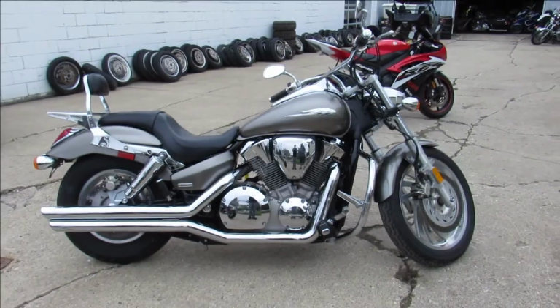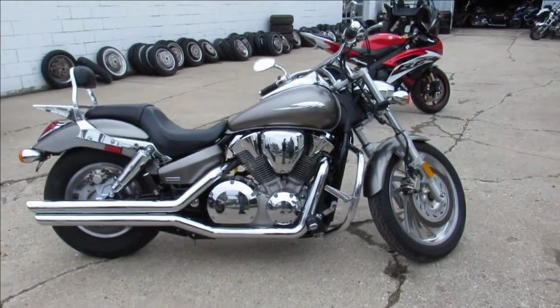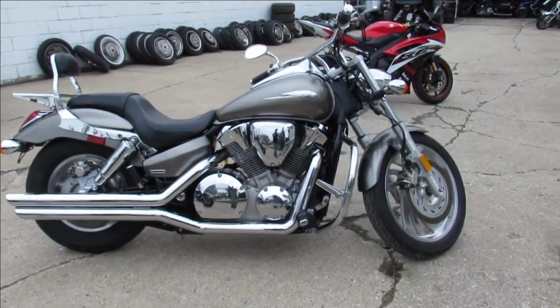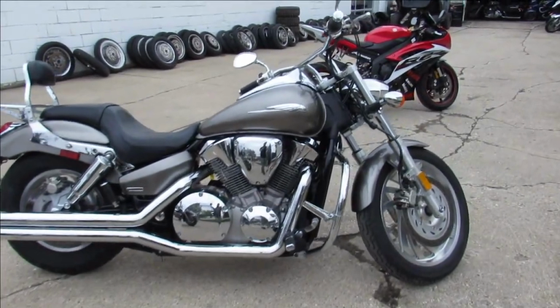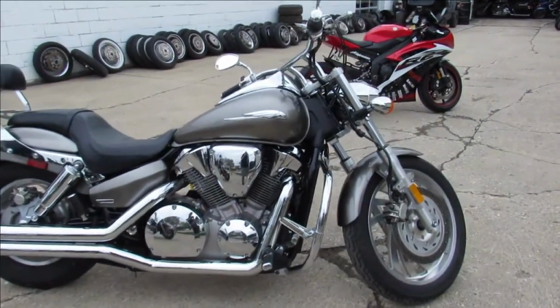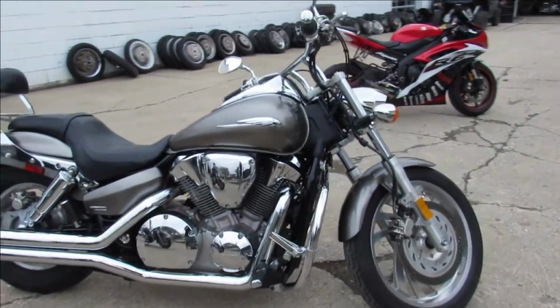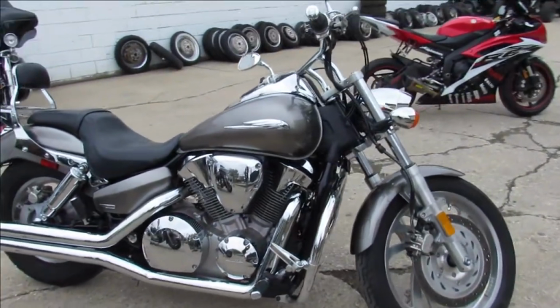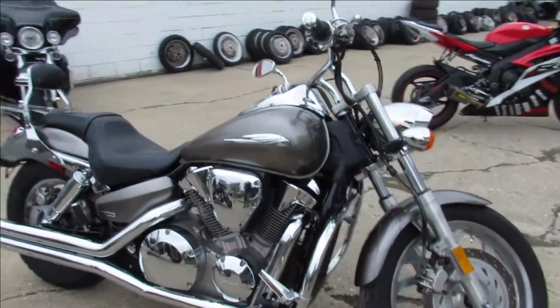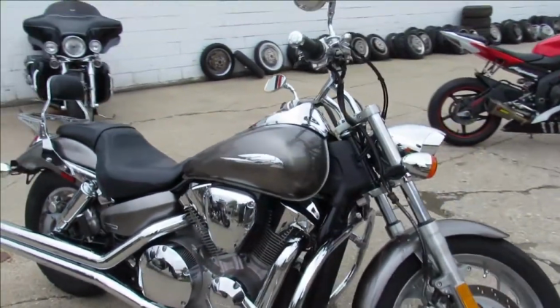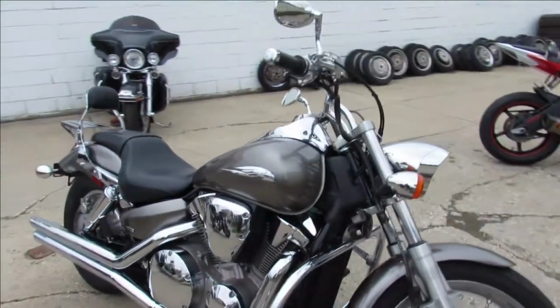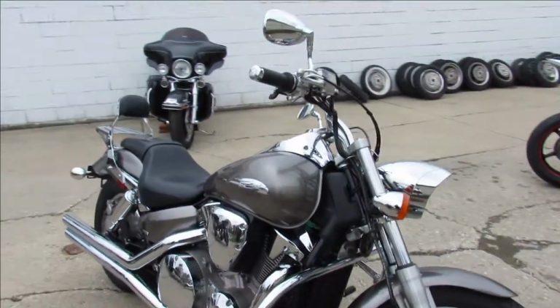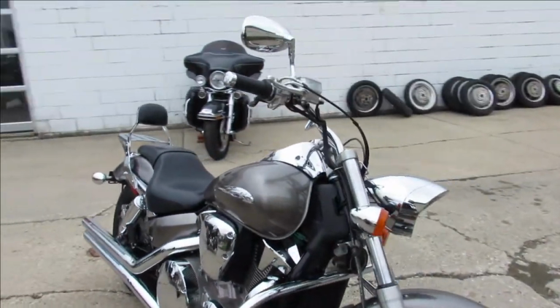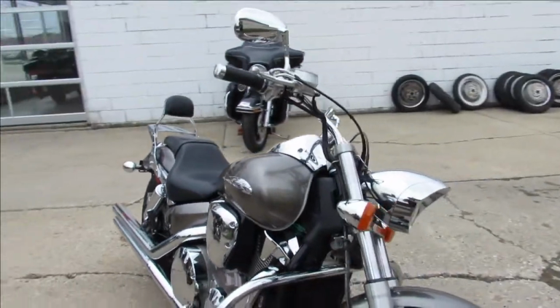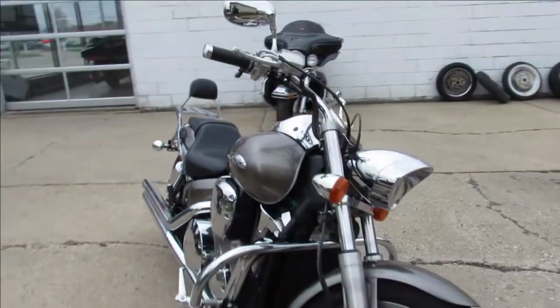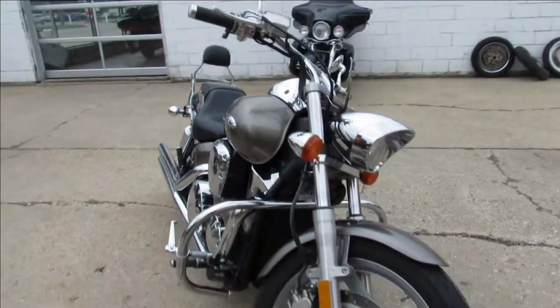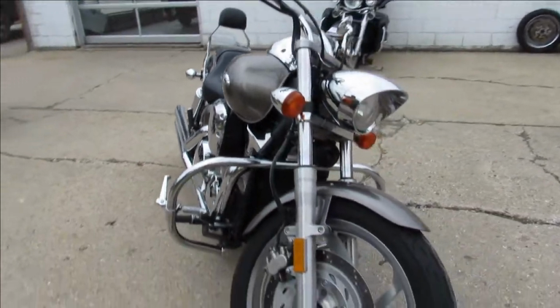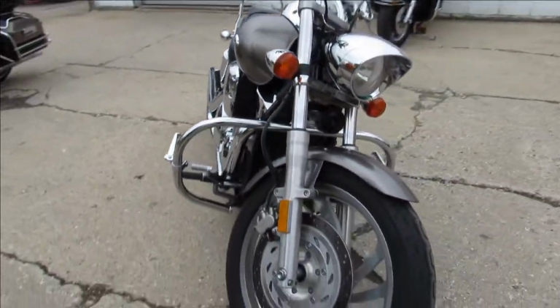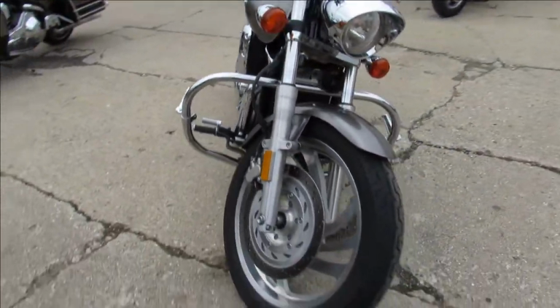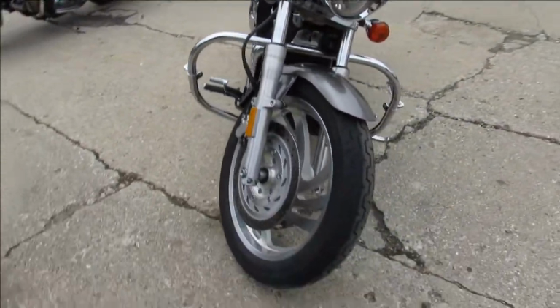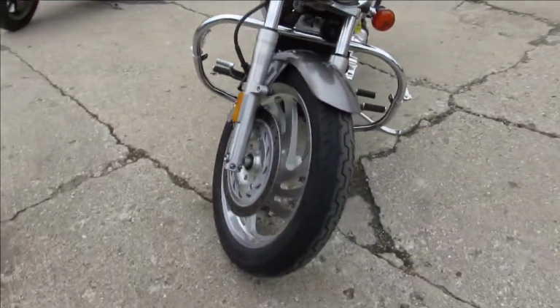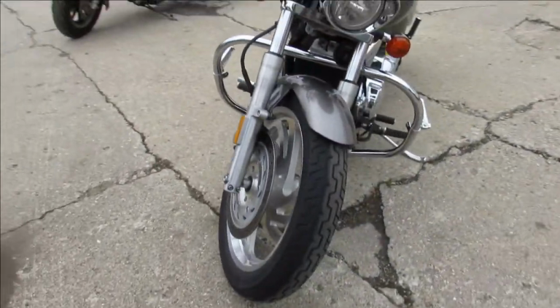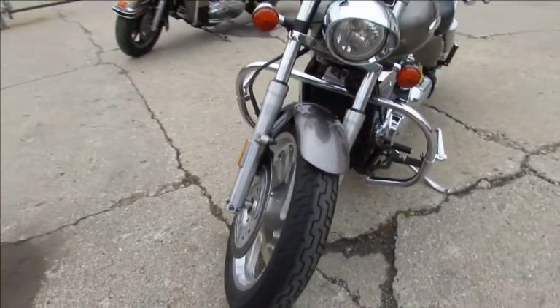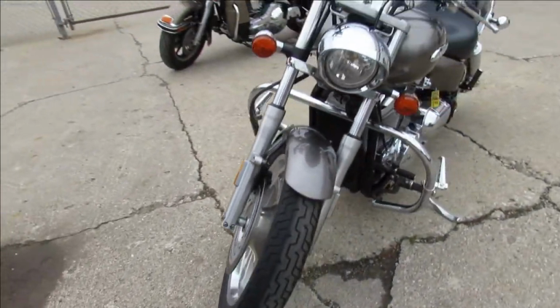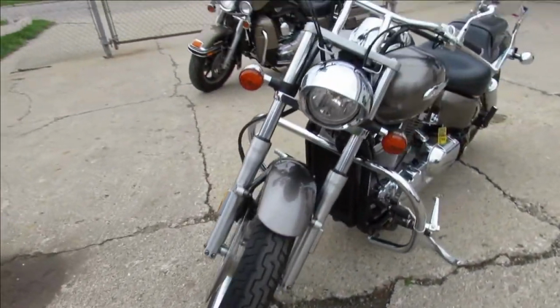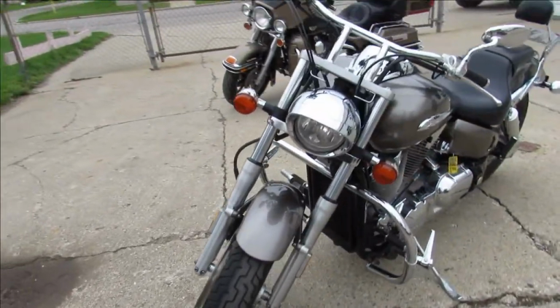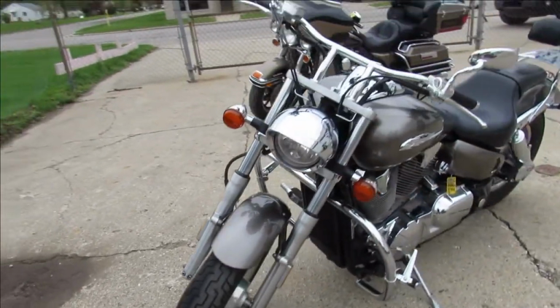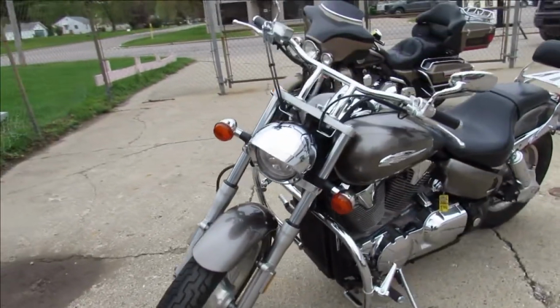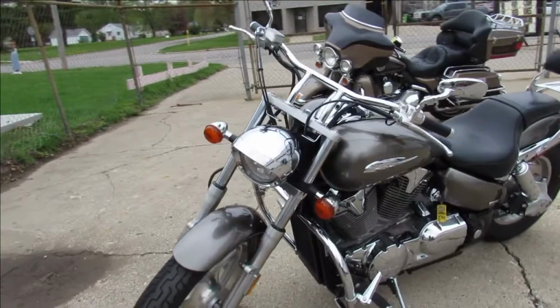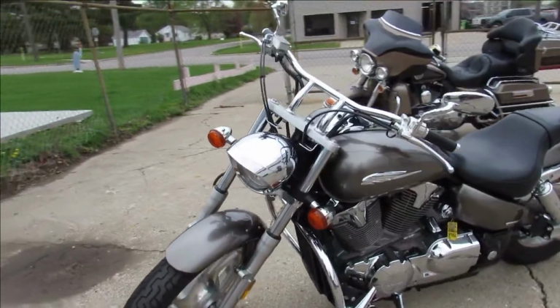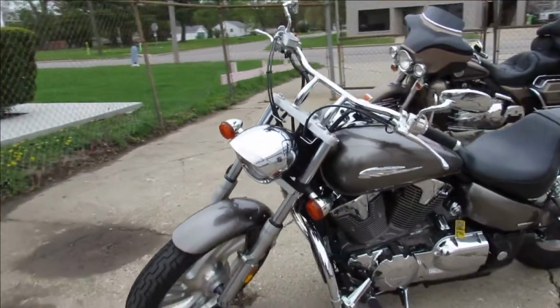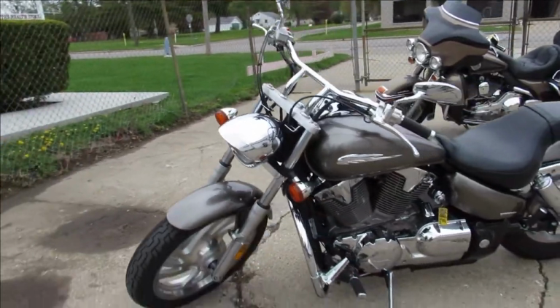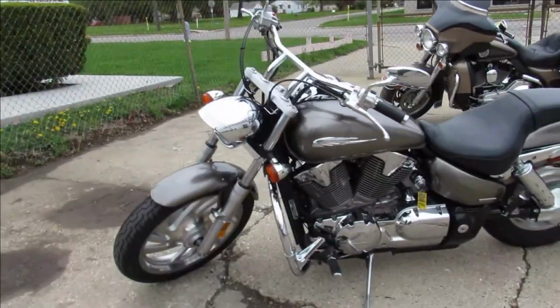Hey guys, approvalpowersports.com here doing some videos on some bikes we just took in. This one here is a 2005 Honda VTX 1300 for sale. It's got perfect pewter paint, tons of chrome — there's no dents, no dings, no scratches on this one.